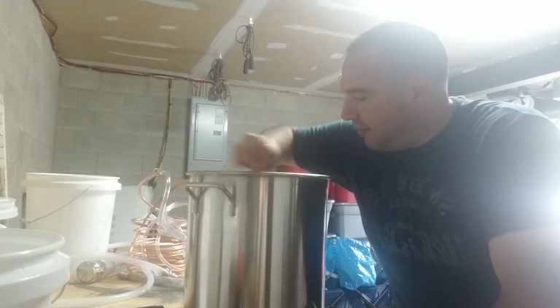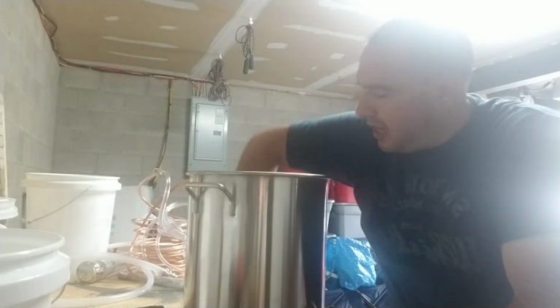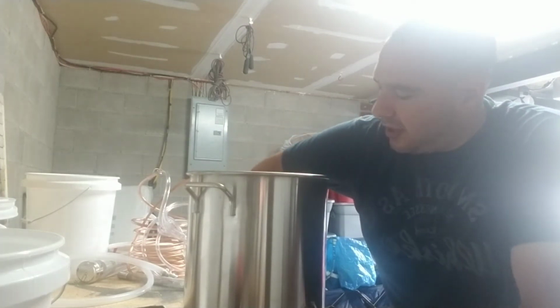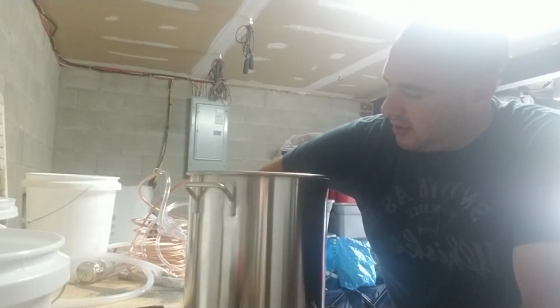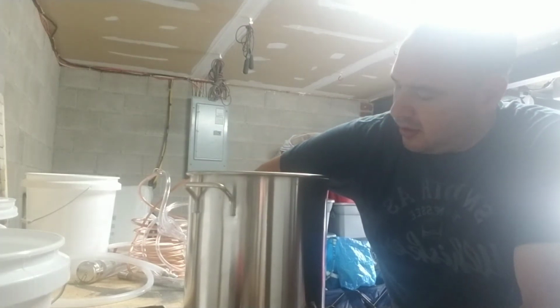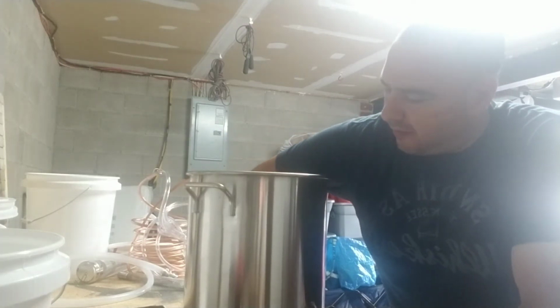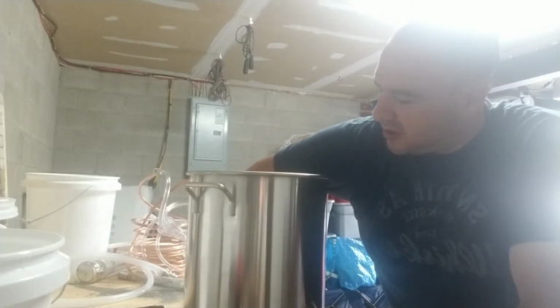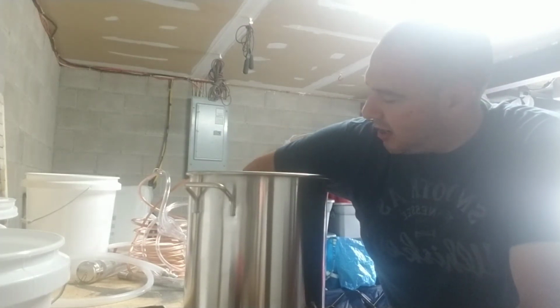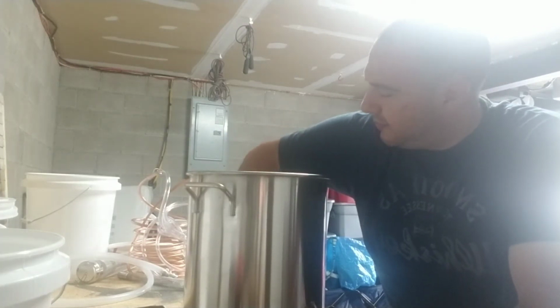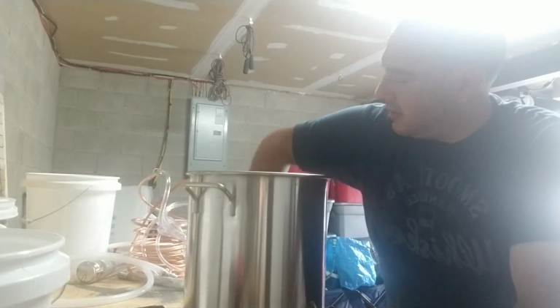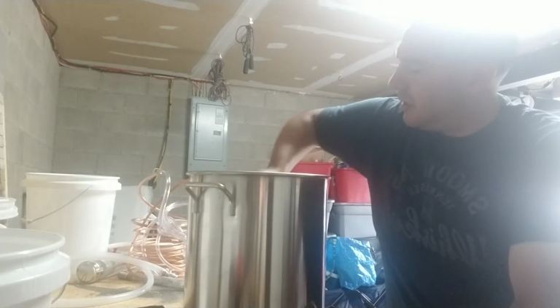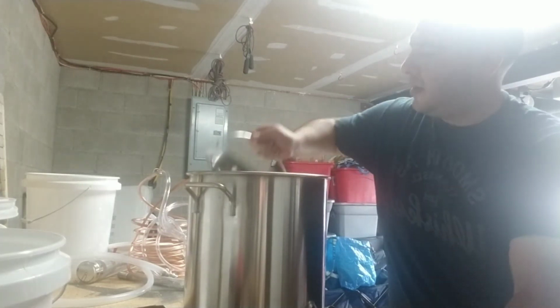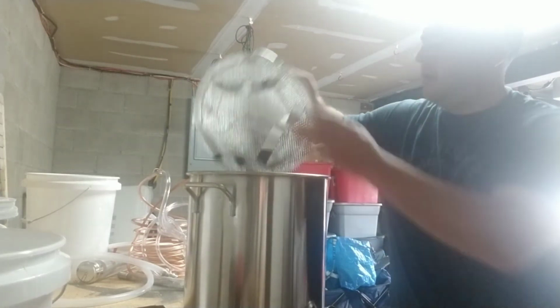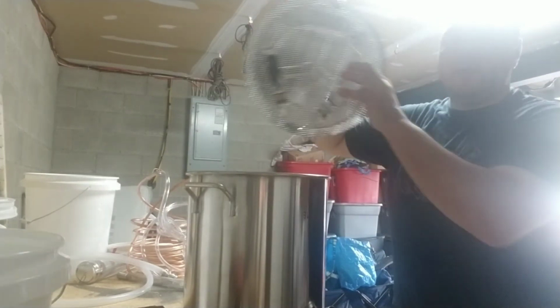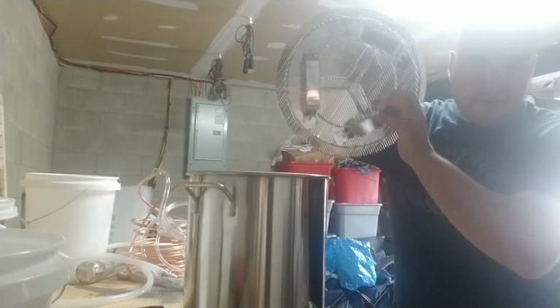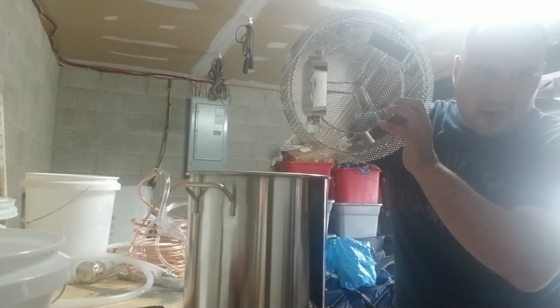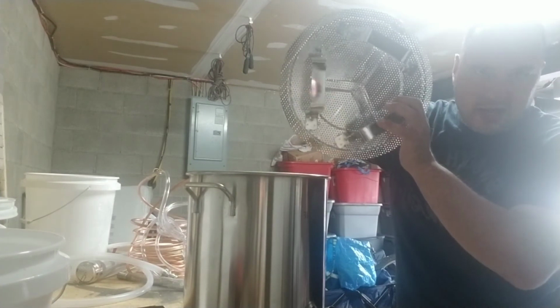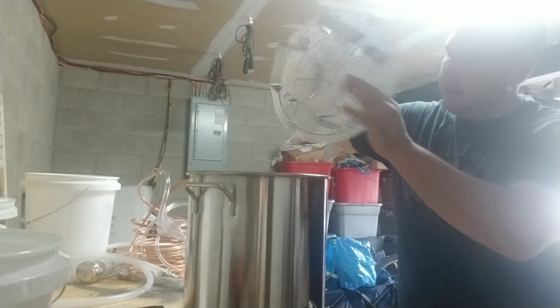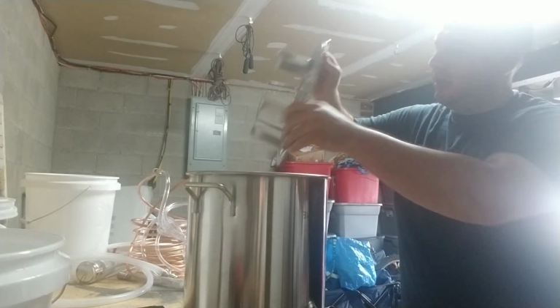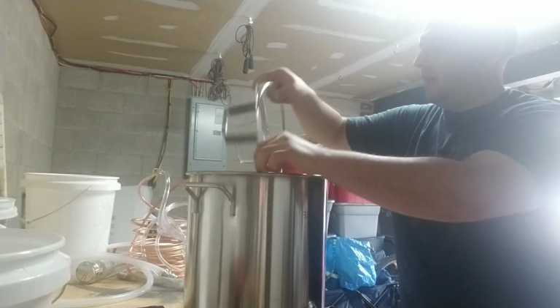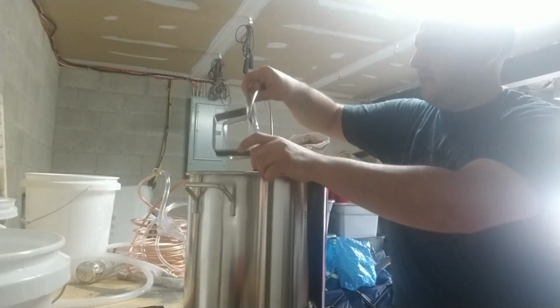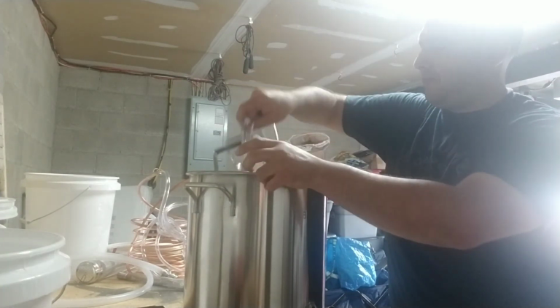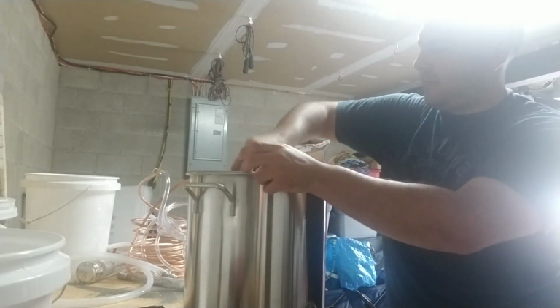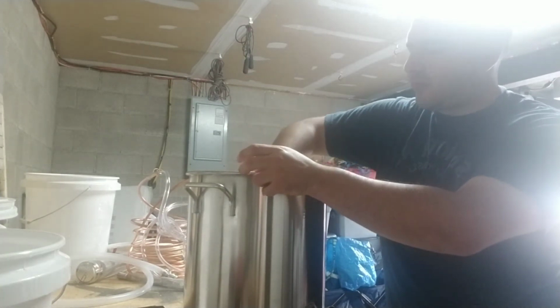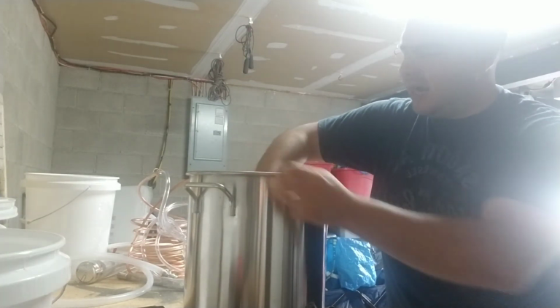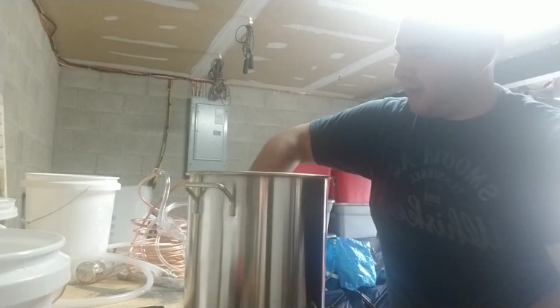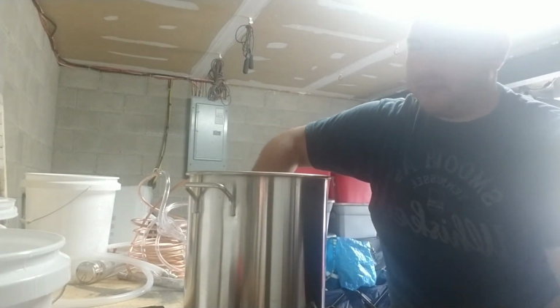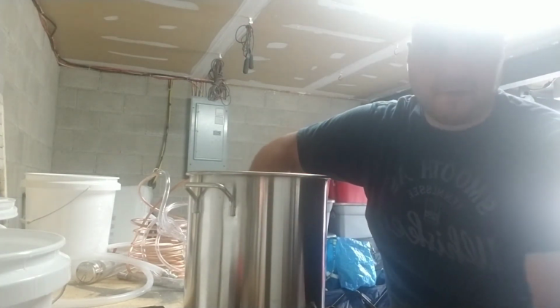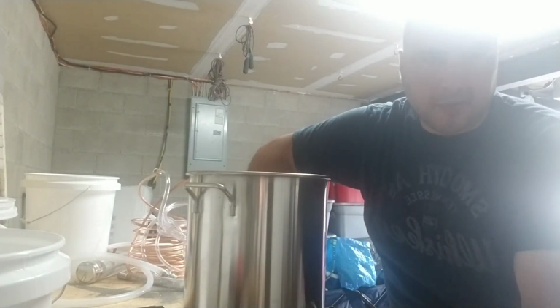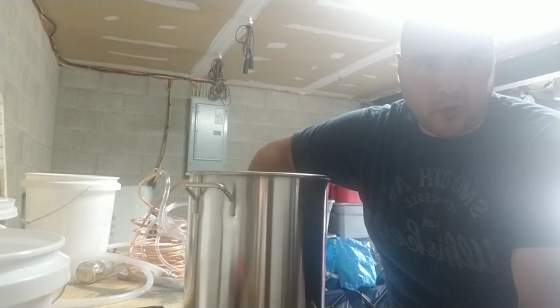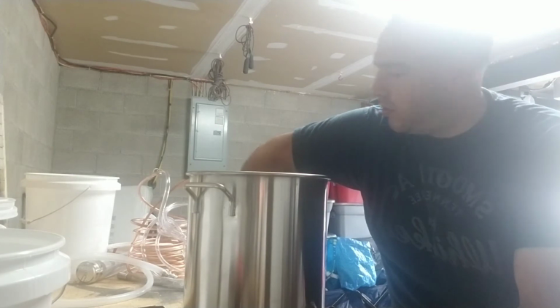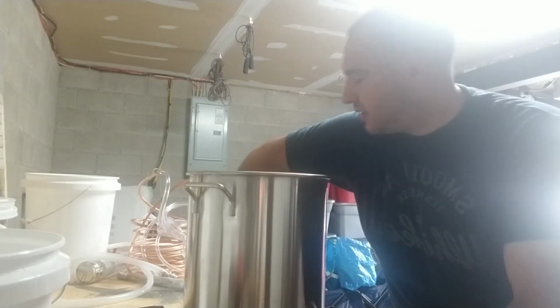It came with a false bottom, which is definitely very handy. I actually might end up putting a false bottom in one of my coolers too.